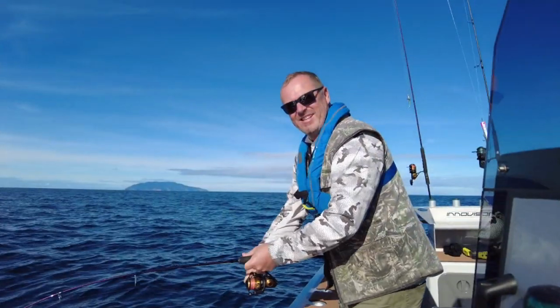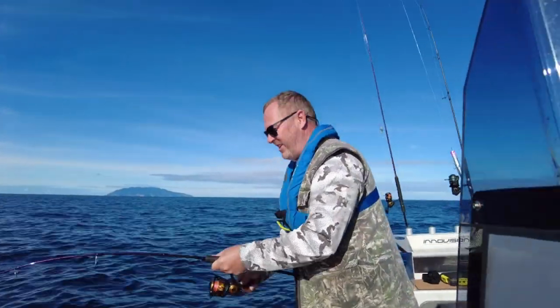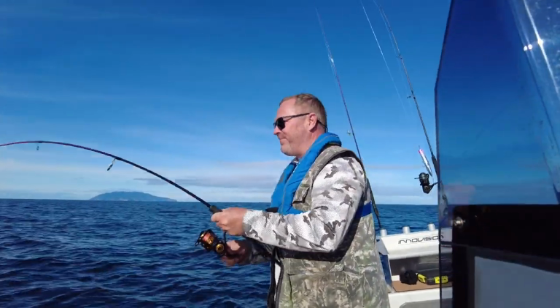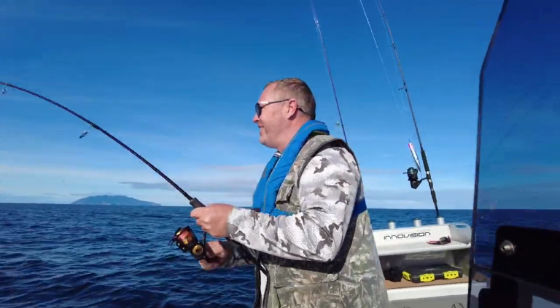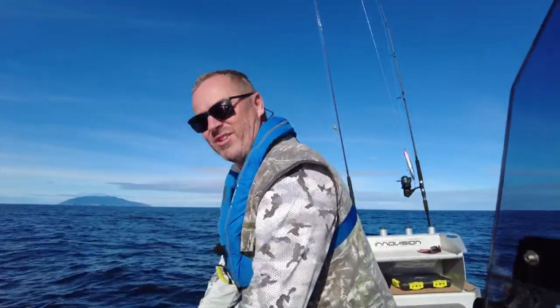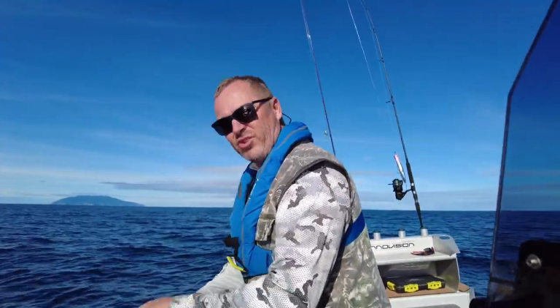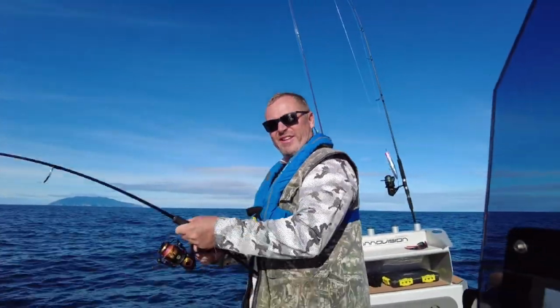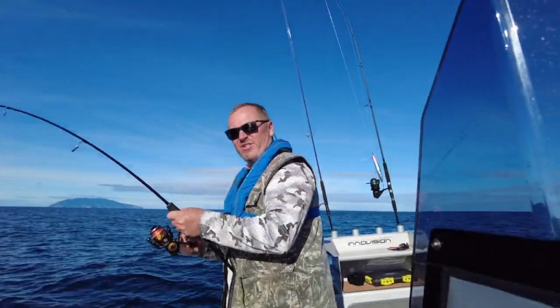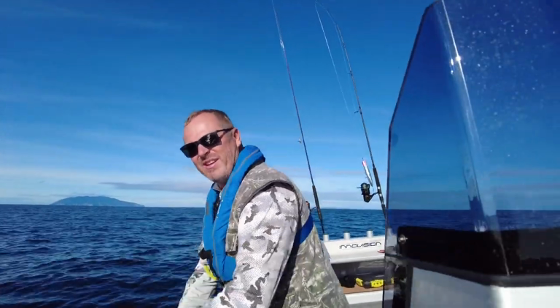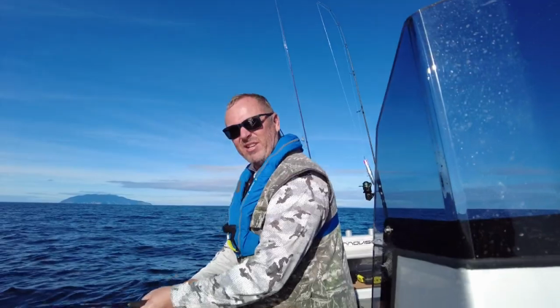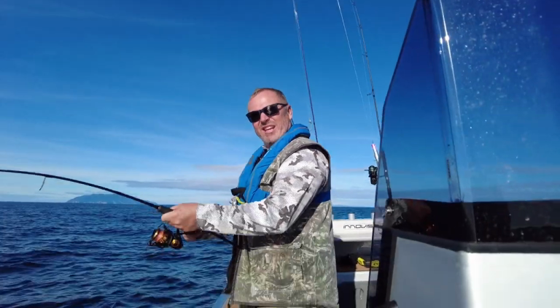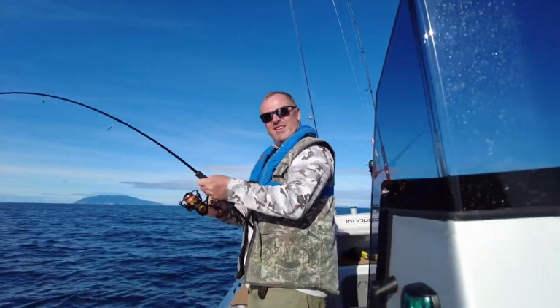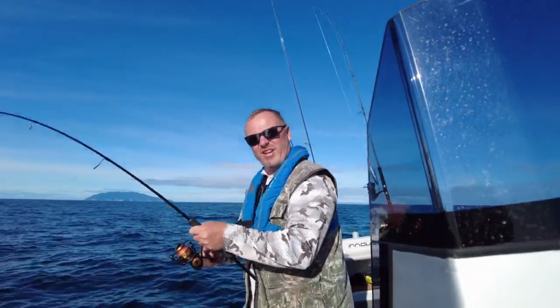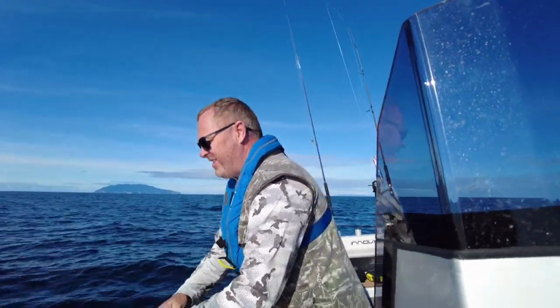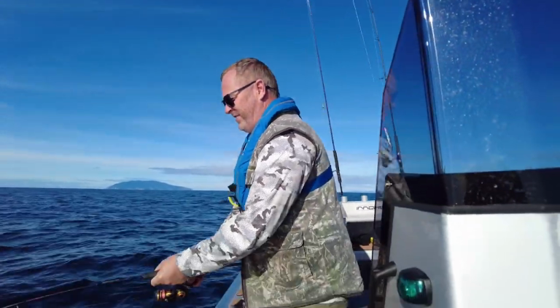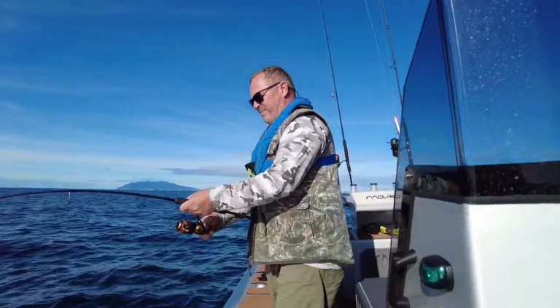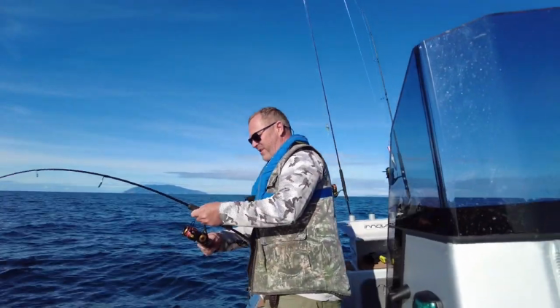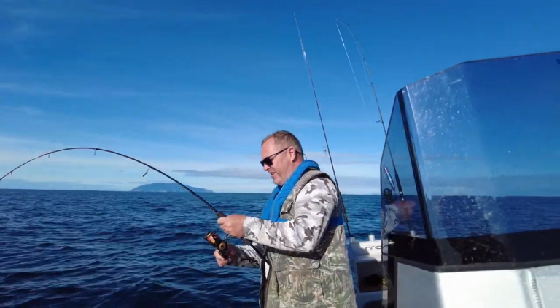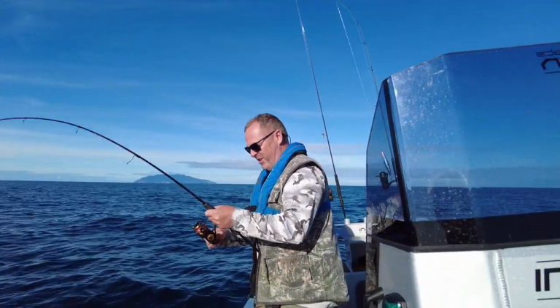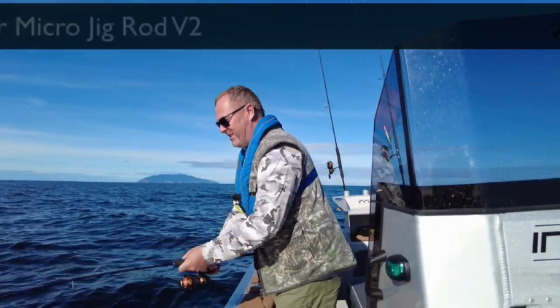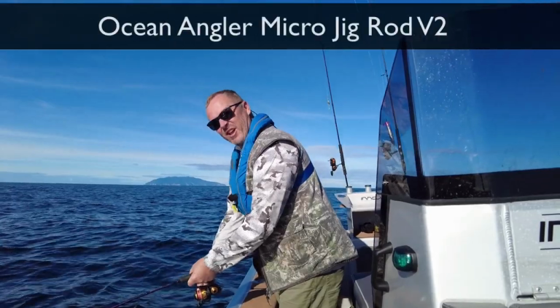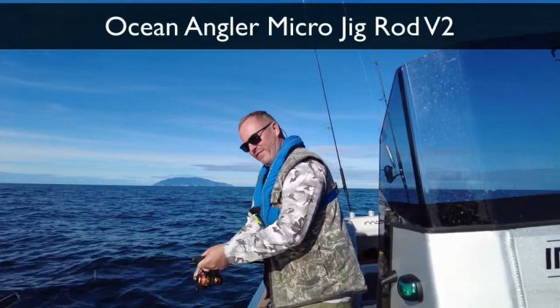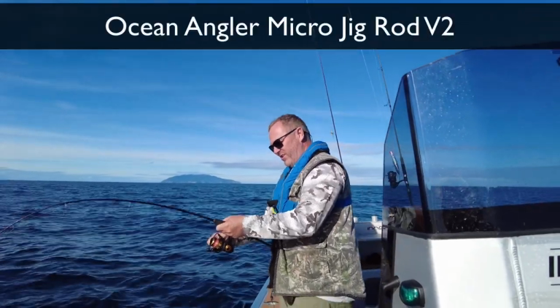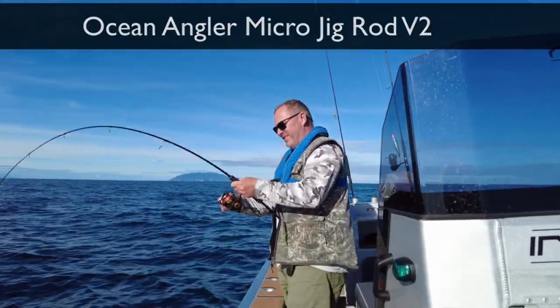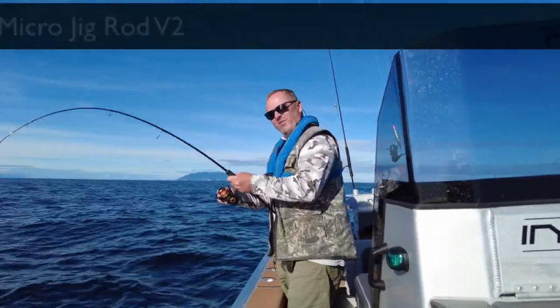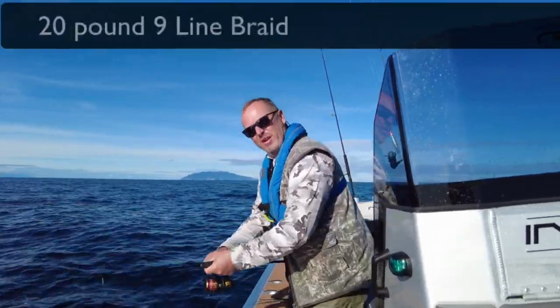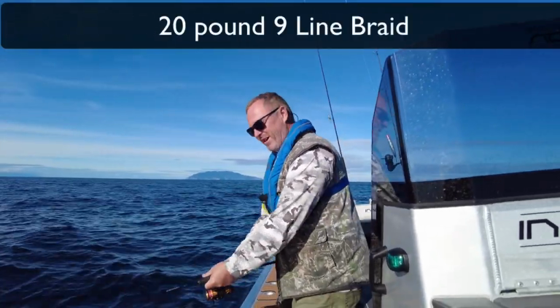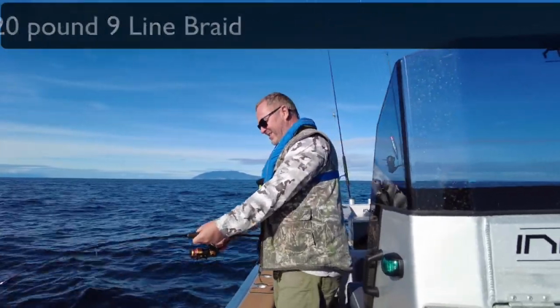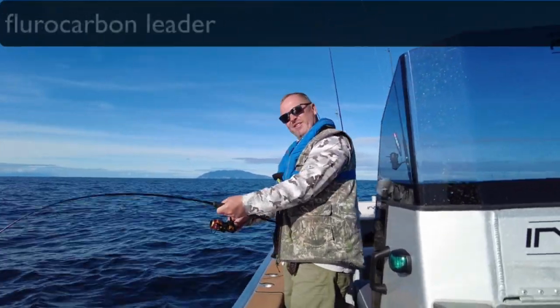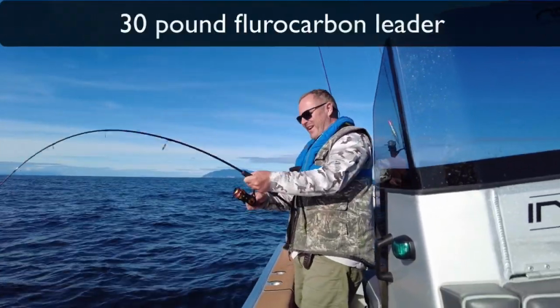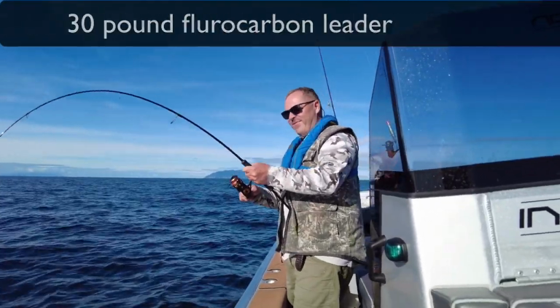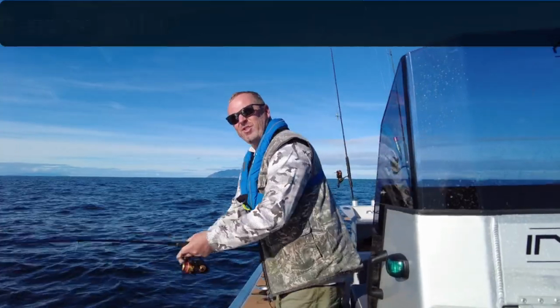Give it a try — instead of using your big jigging gear, have a go with a micro jig rod. This is the Ocean Angle V2 with like 20 pound braid, 30 pound leader, and a knife jig.